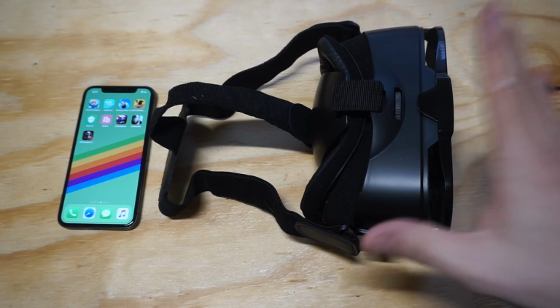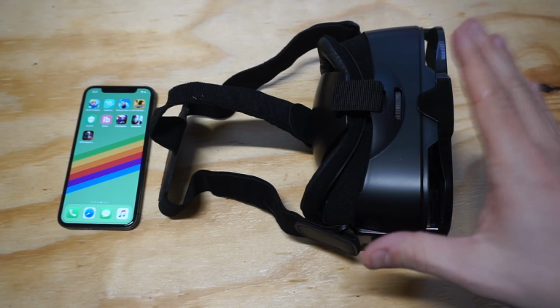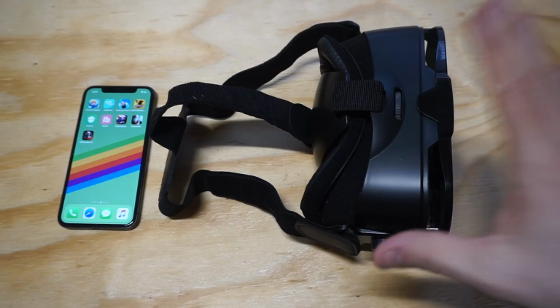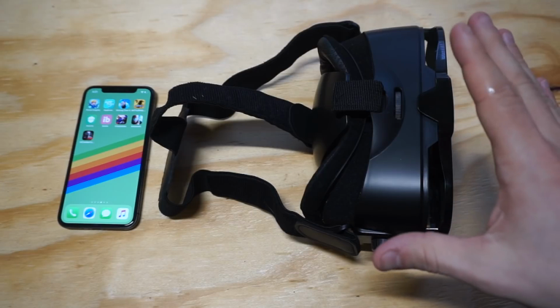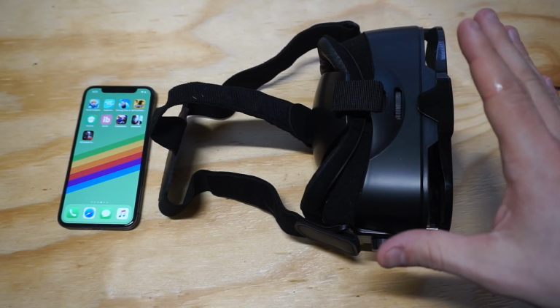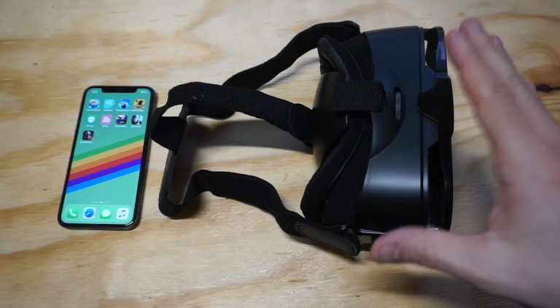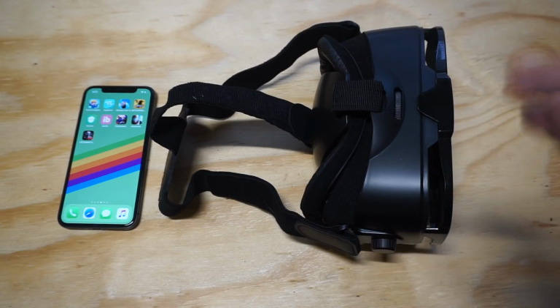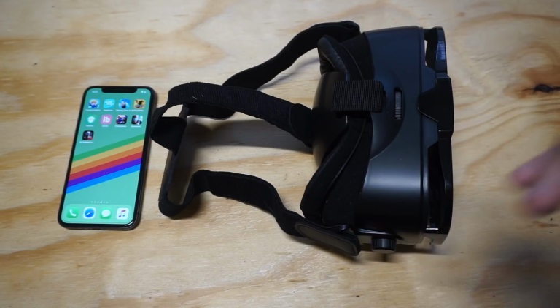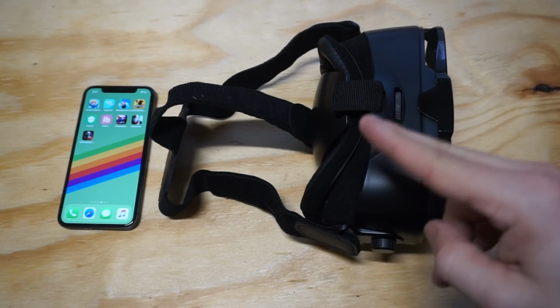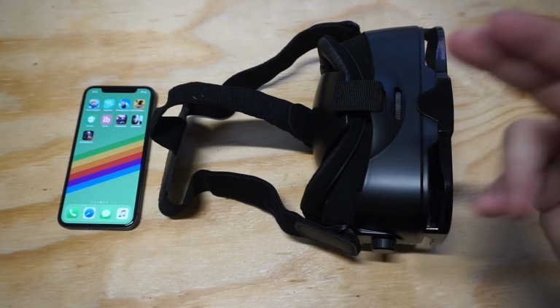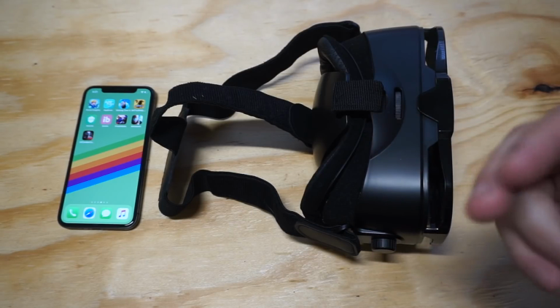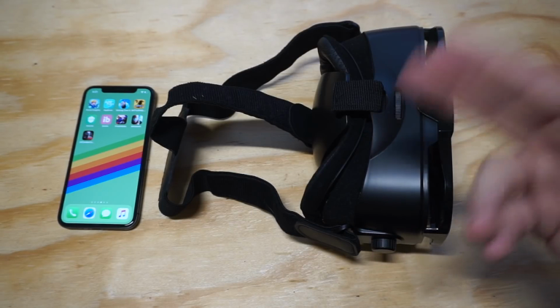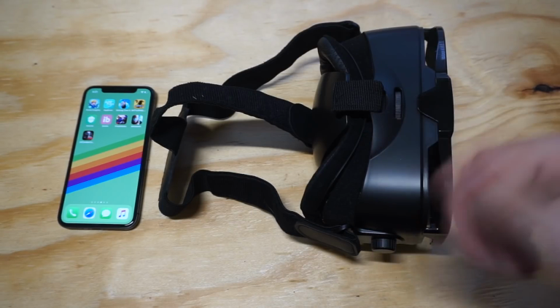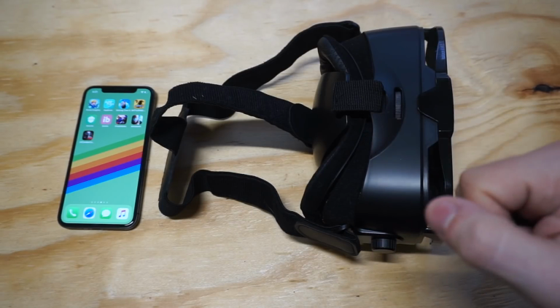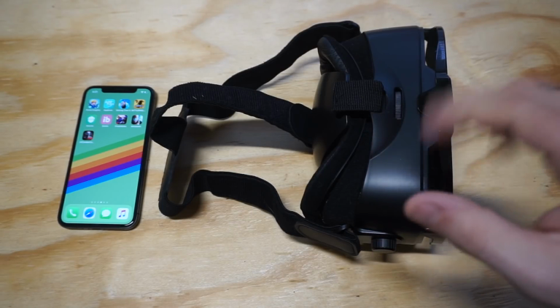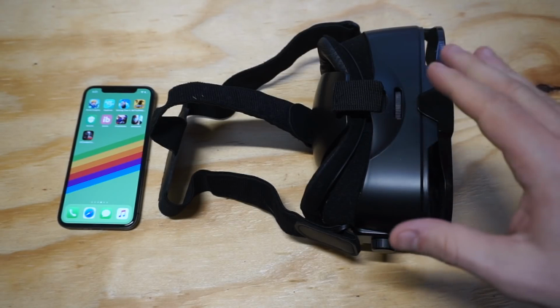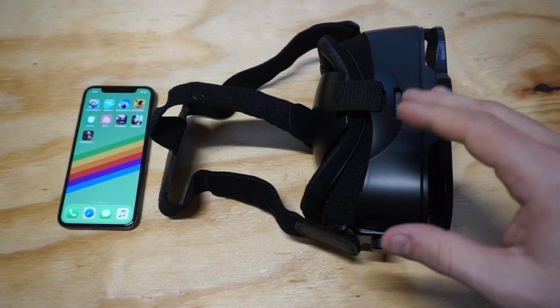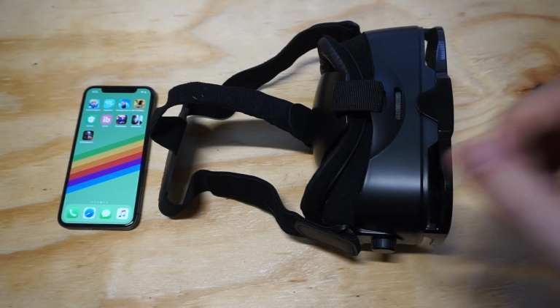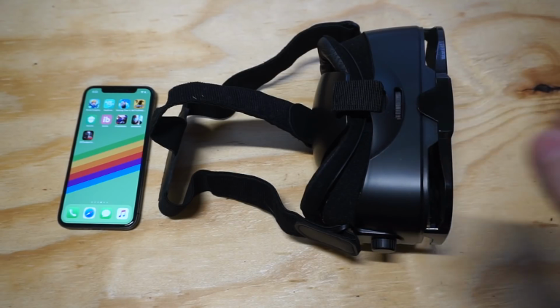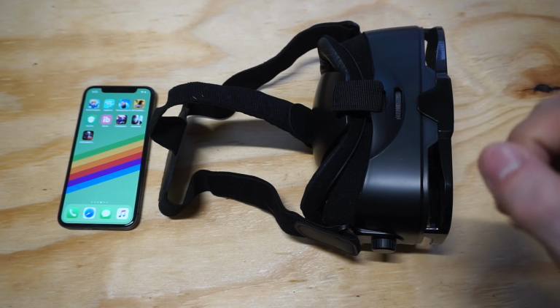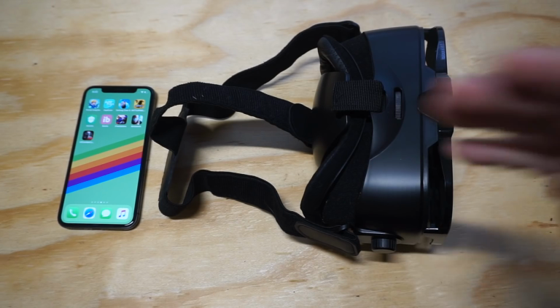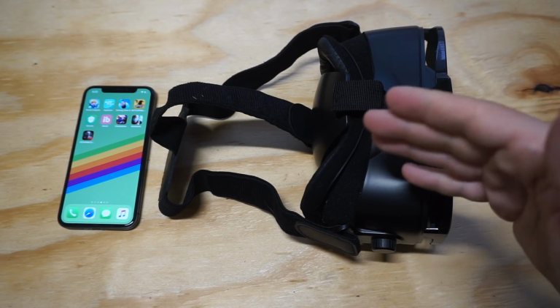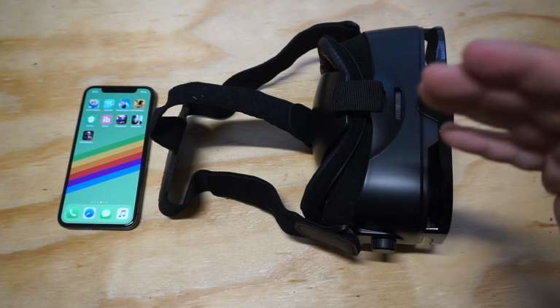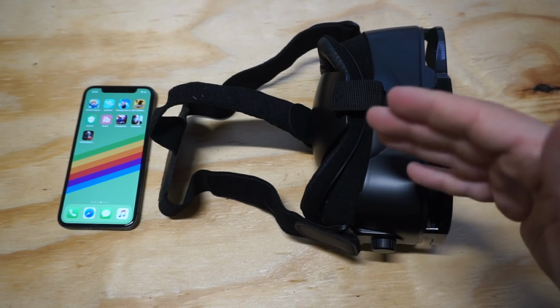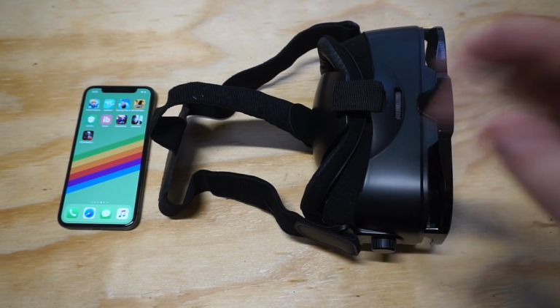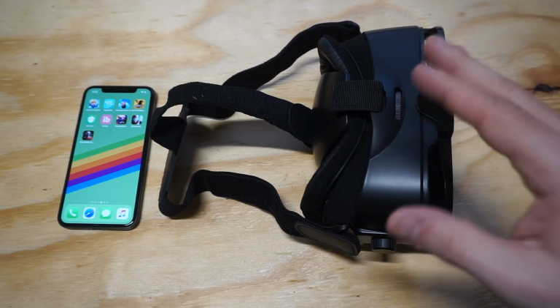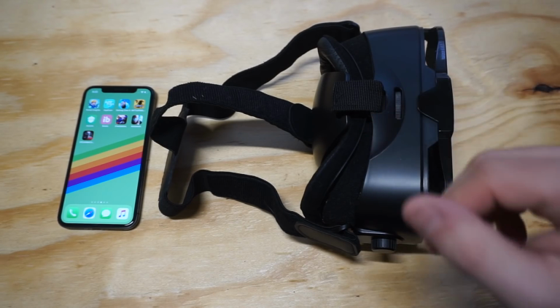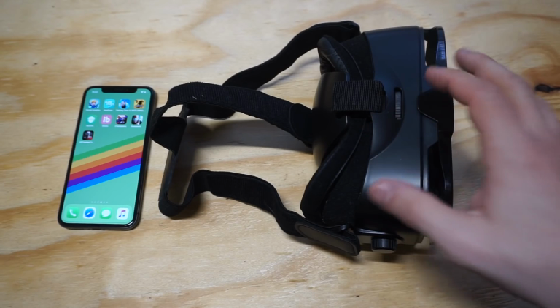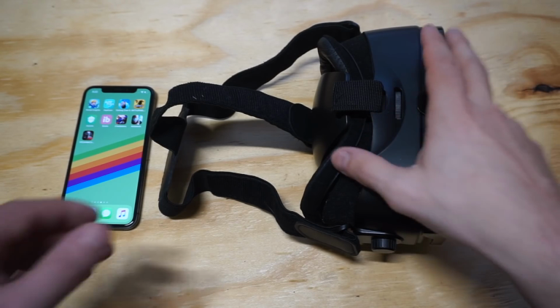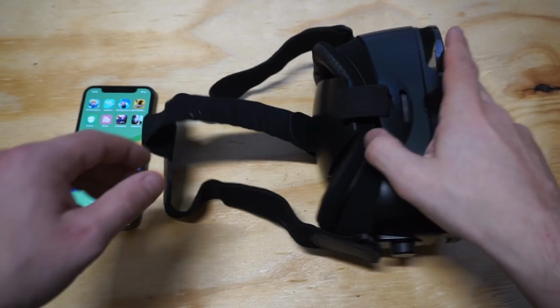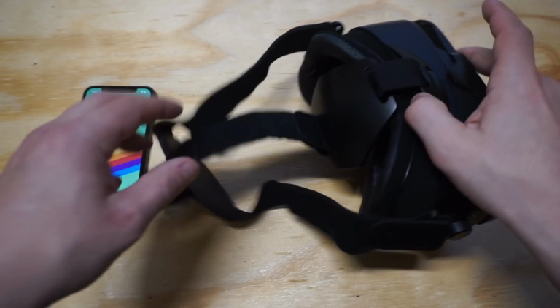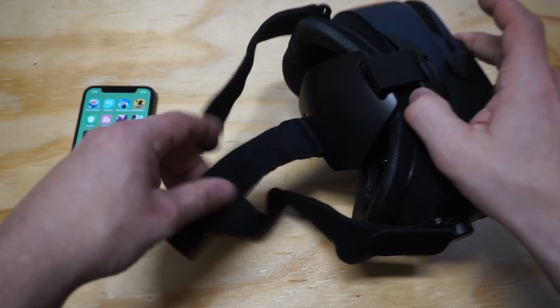This is also just the VR headset — I already have a controller from another VR headset I've used for this one. So if you don't have a controller, definitely get the controller combo for this.